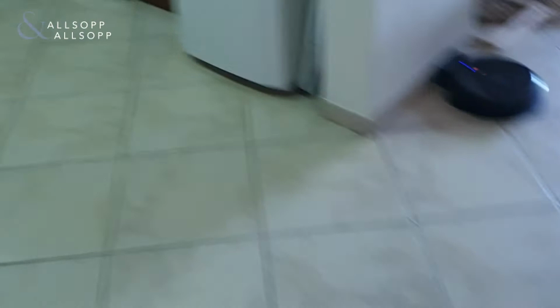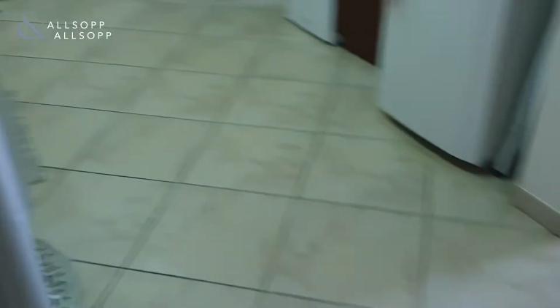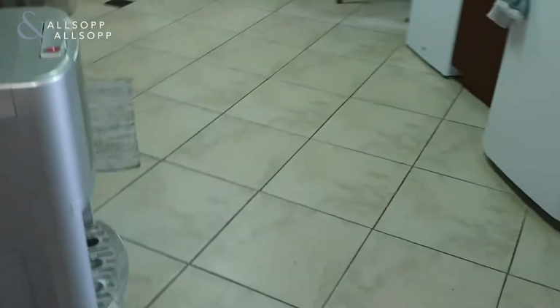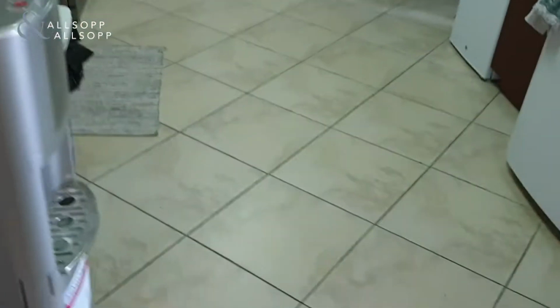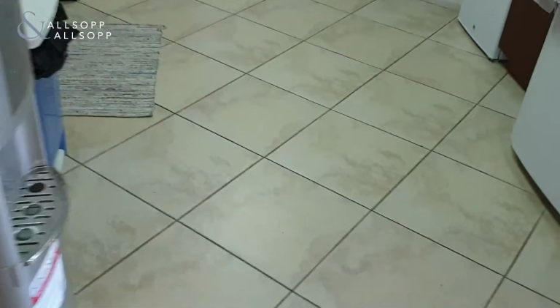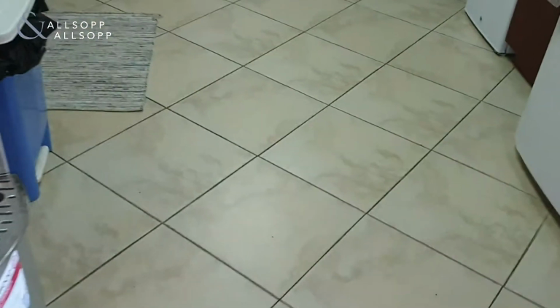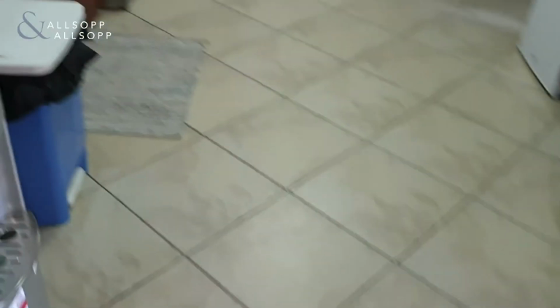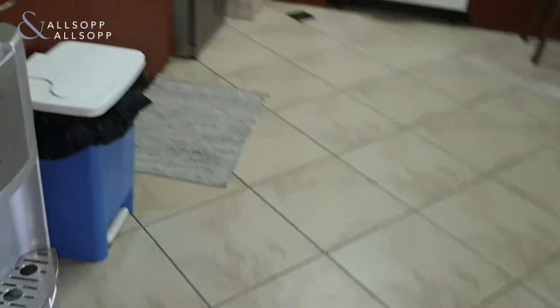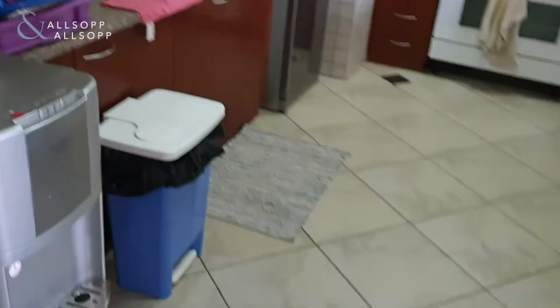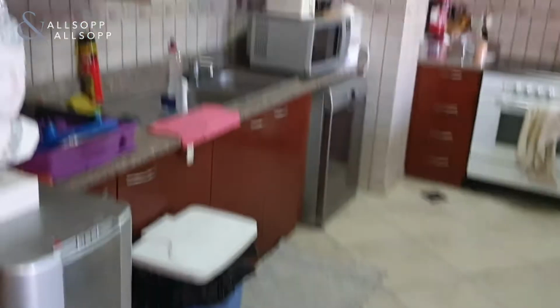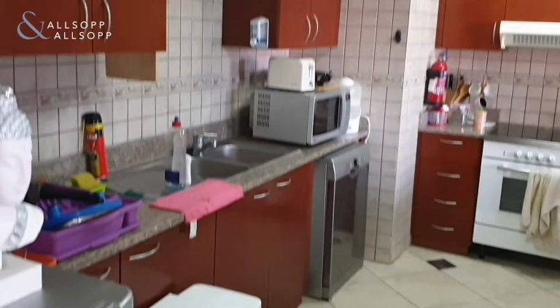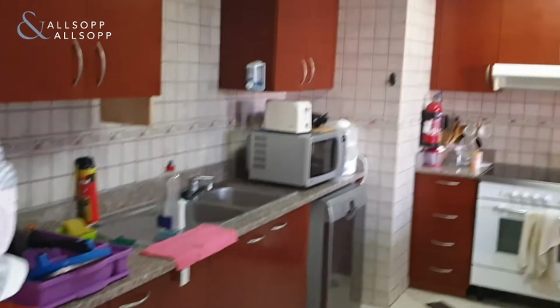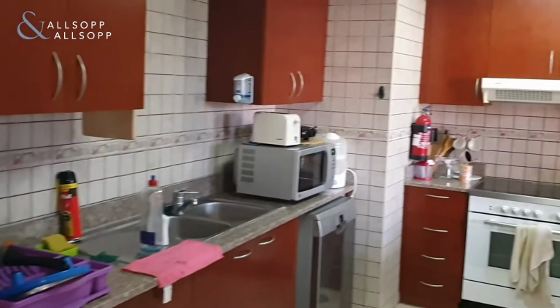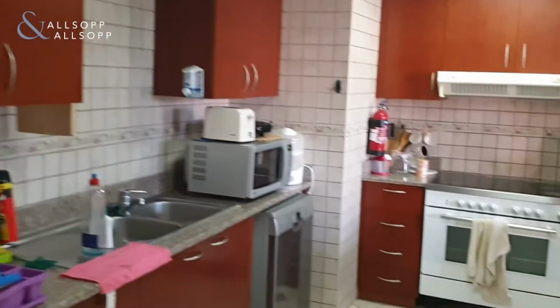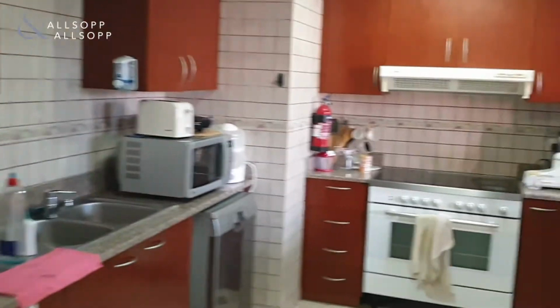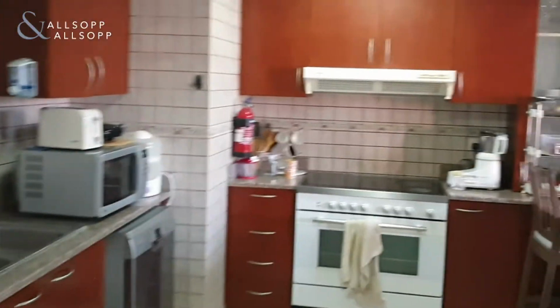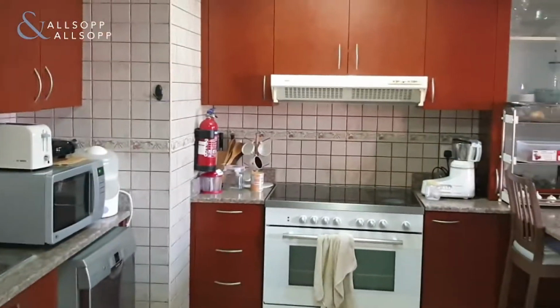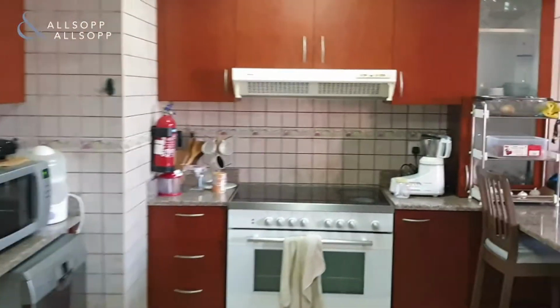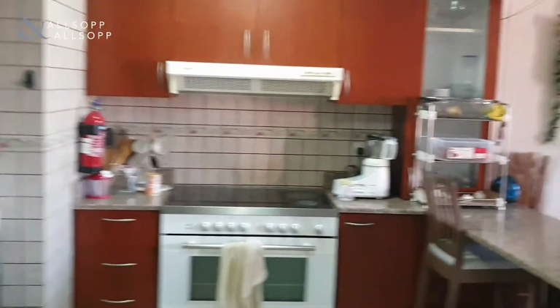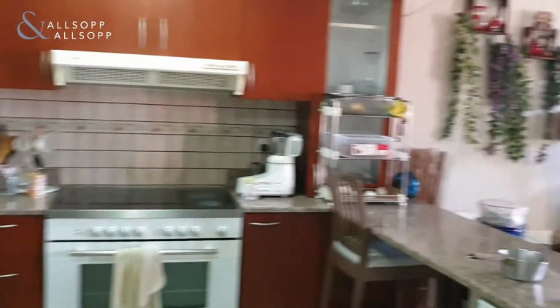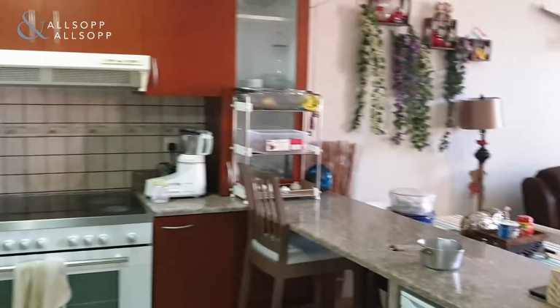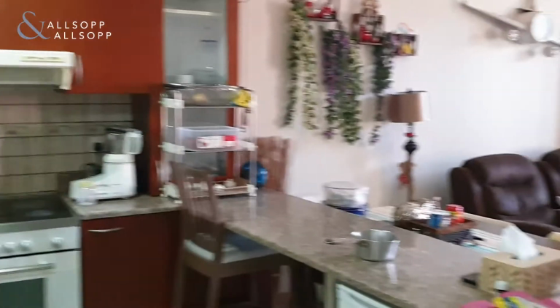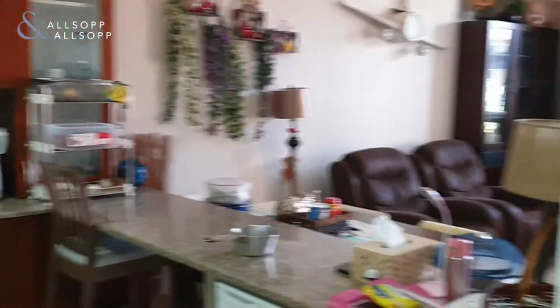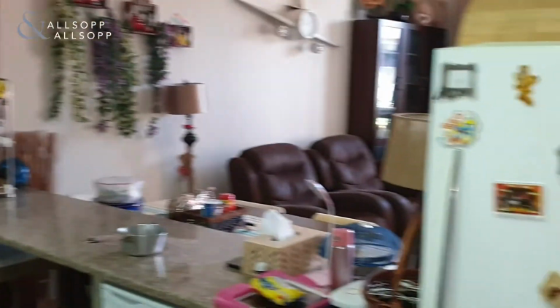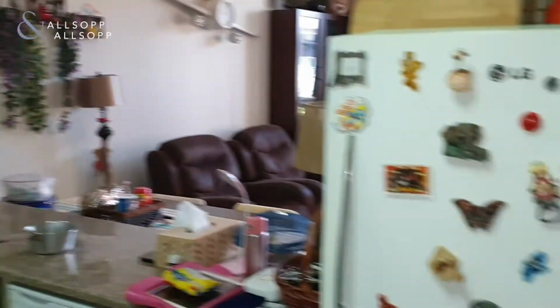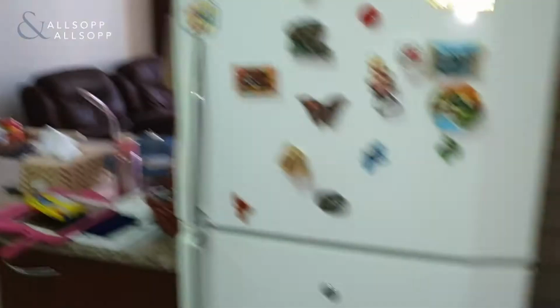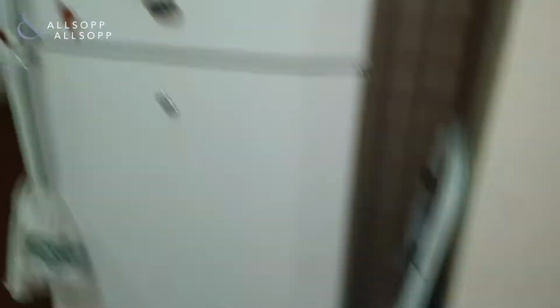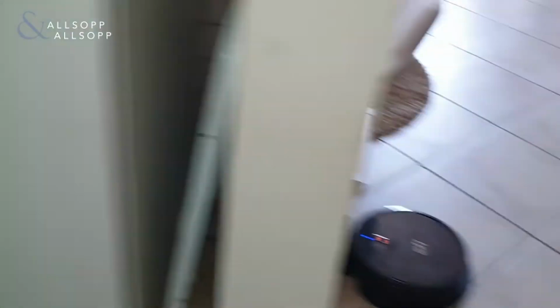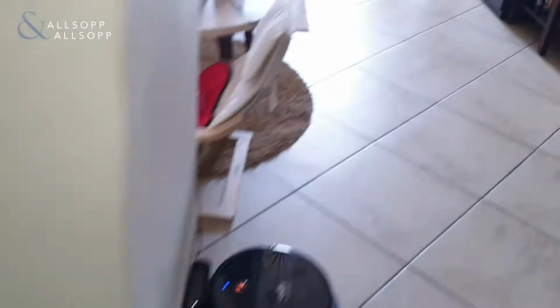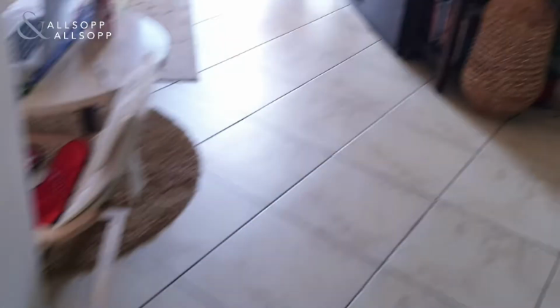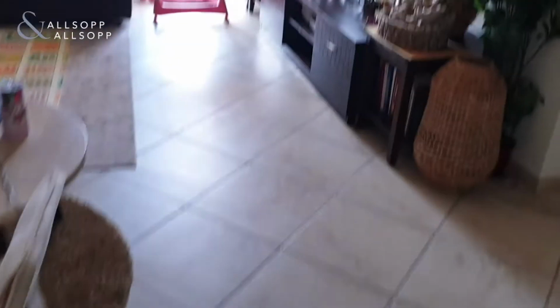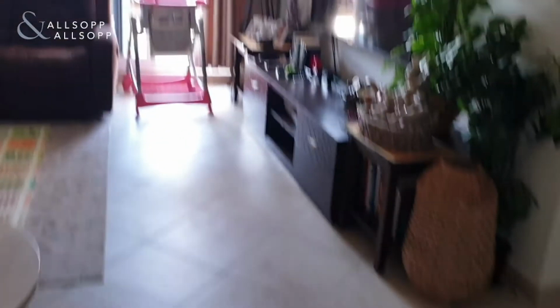Nice open plan kitchen, leading to the living room area.